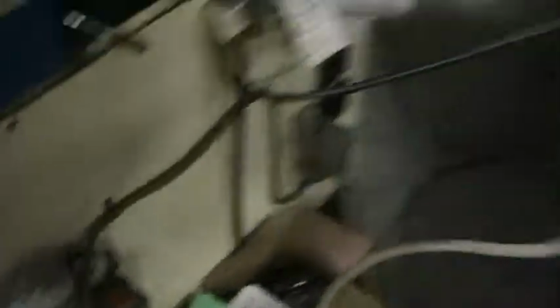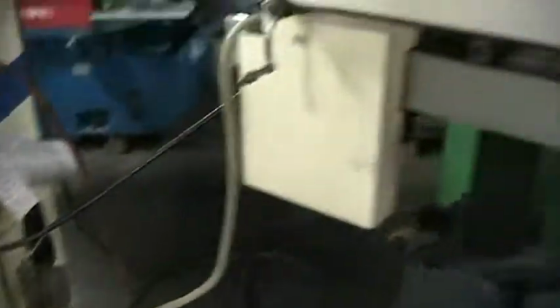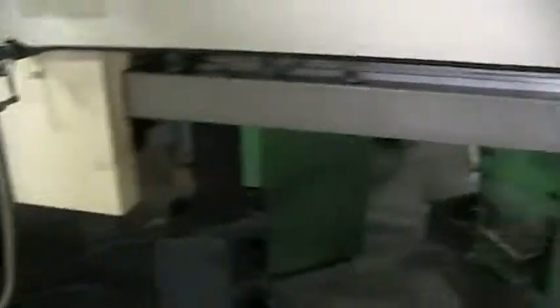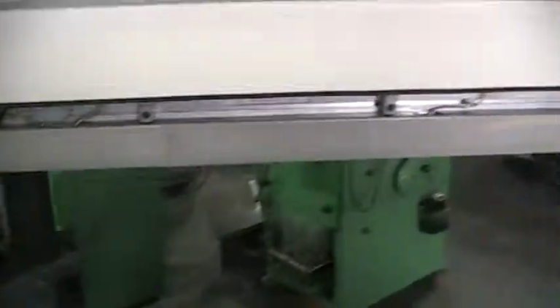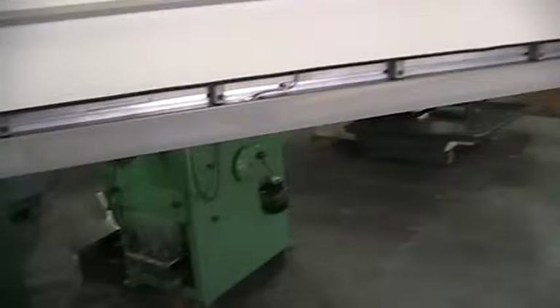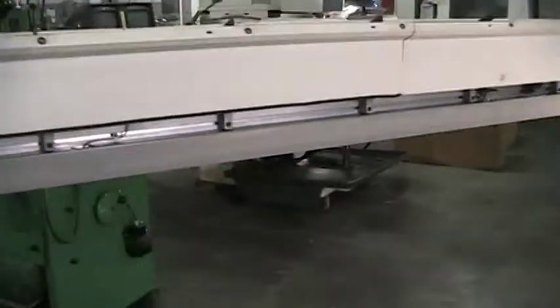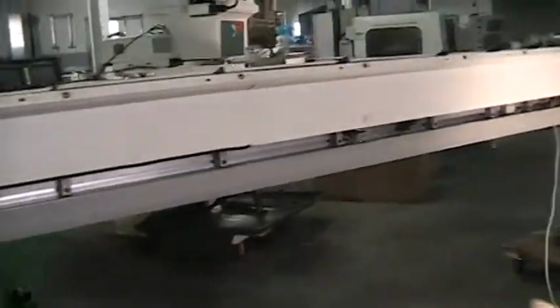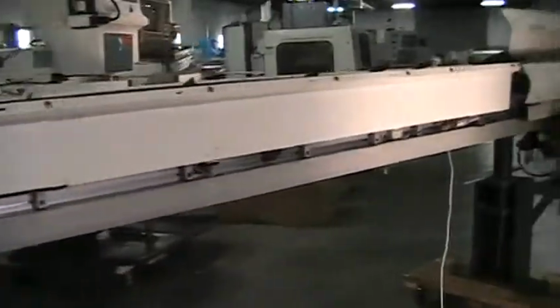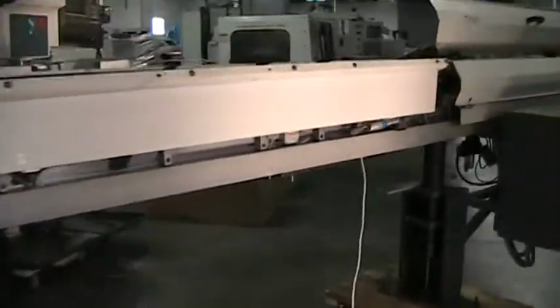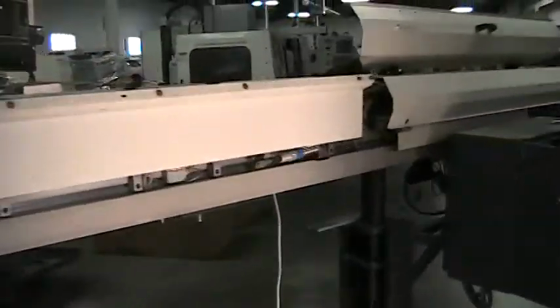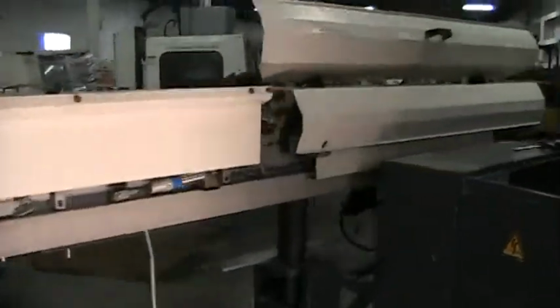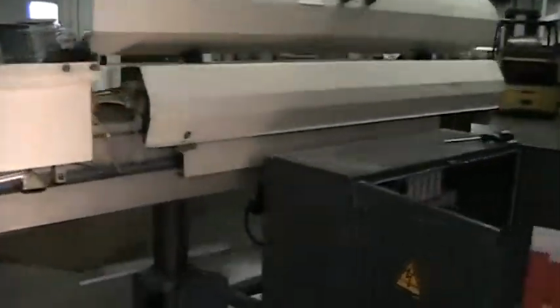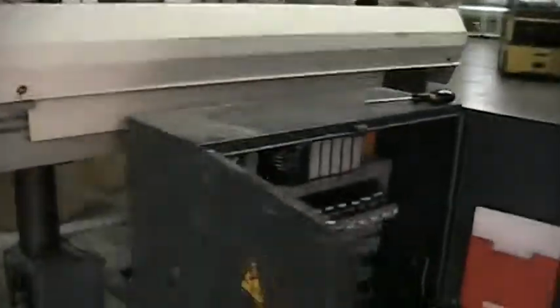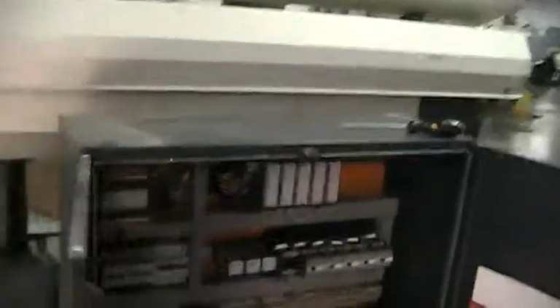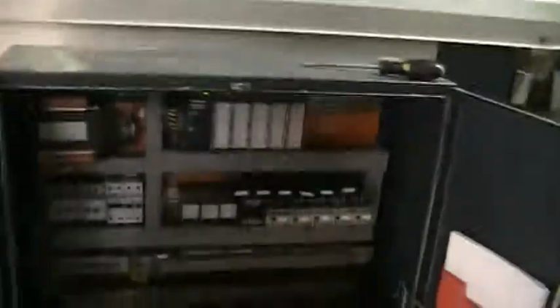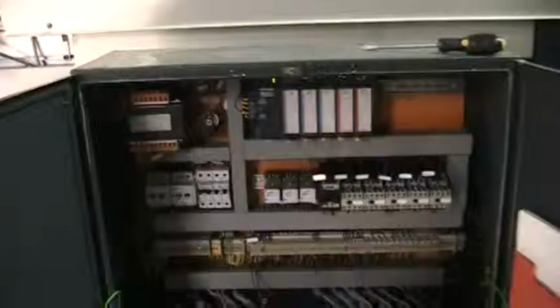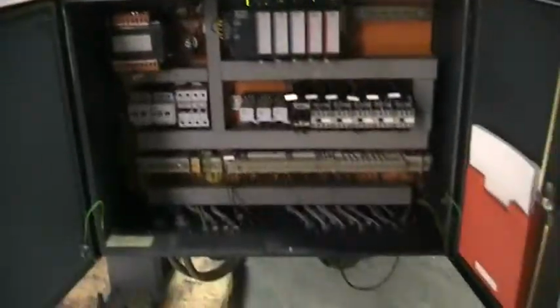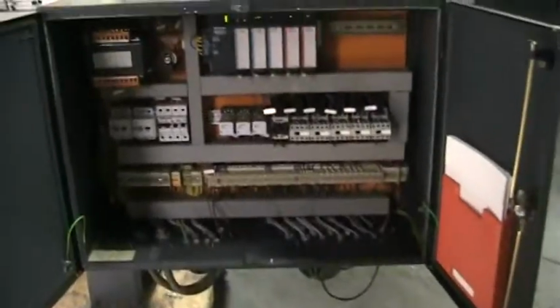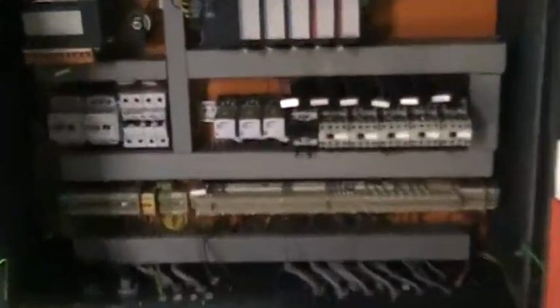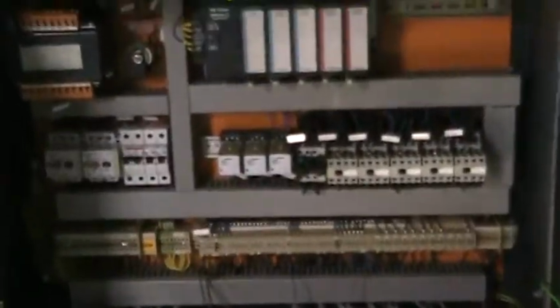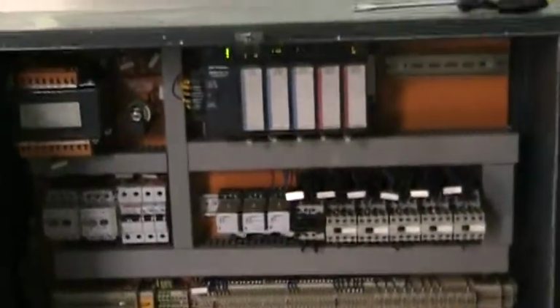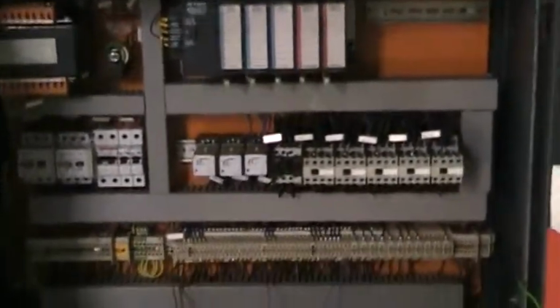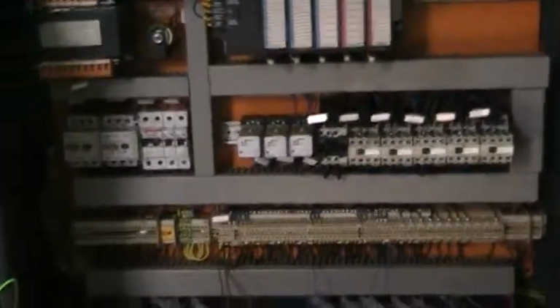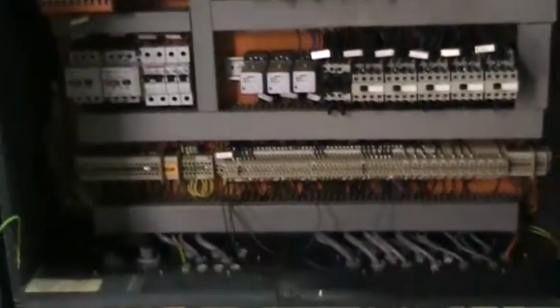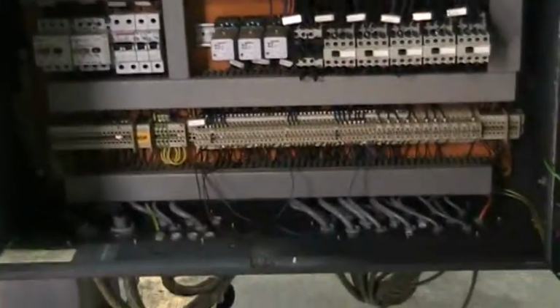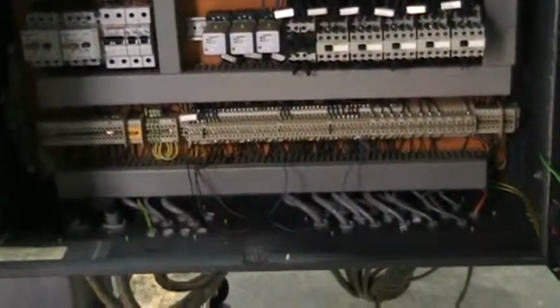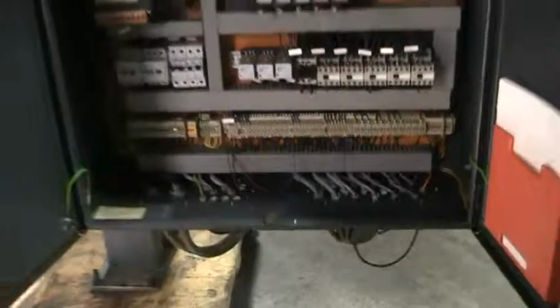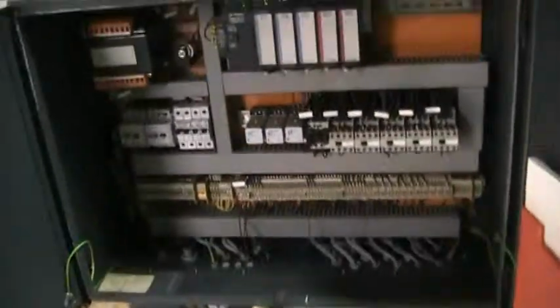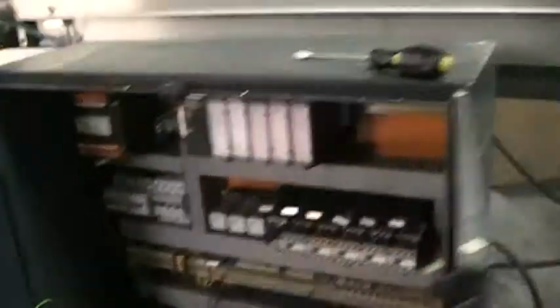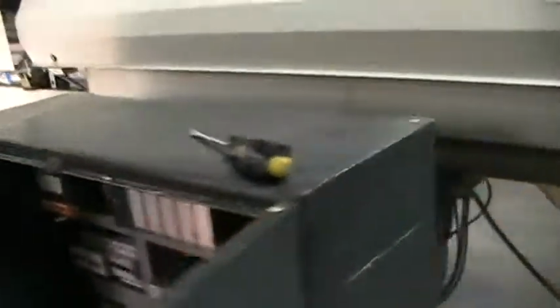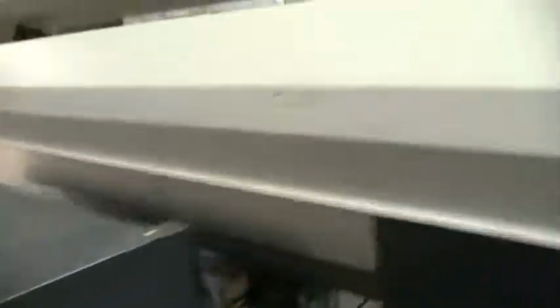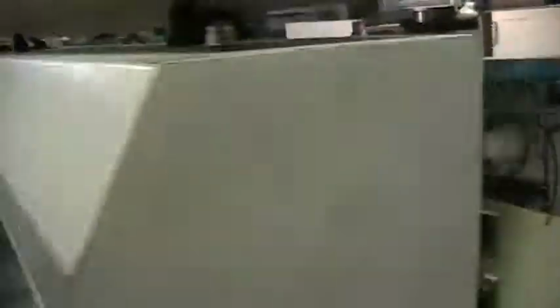We are going to run through a quick cycle of the bar feed. The bar feed is in very good shape. The control is inside of the electrical panel, and I am going to watch it from the end to cycle through.